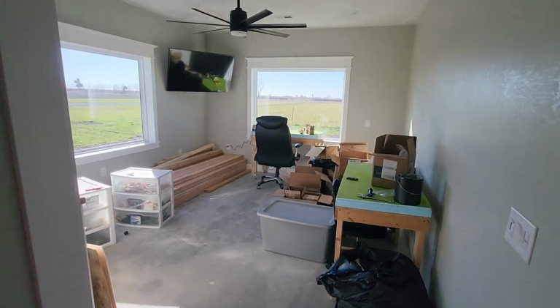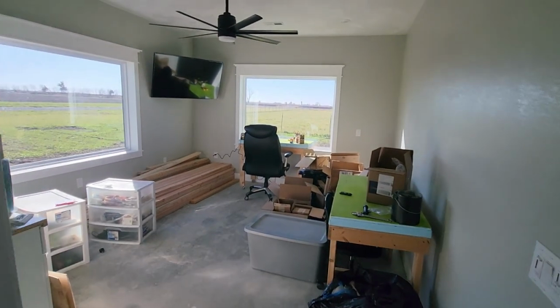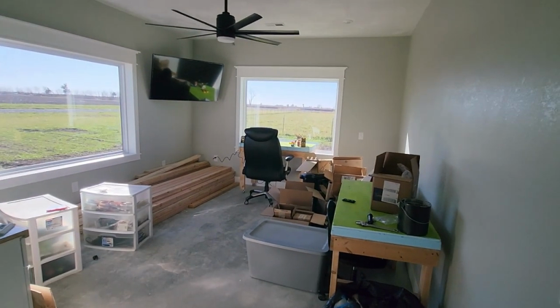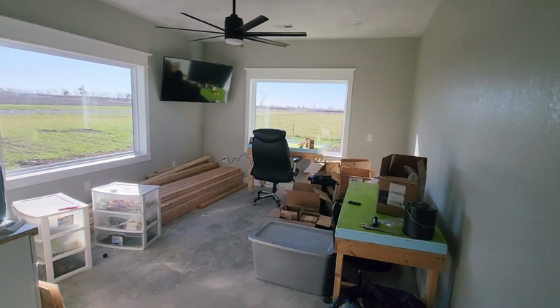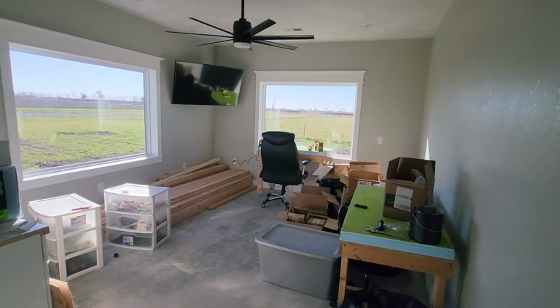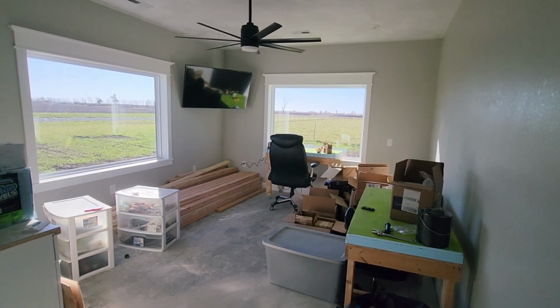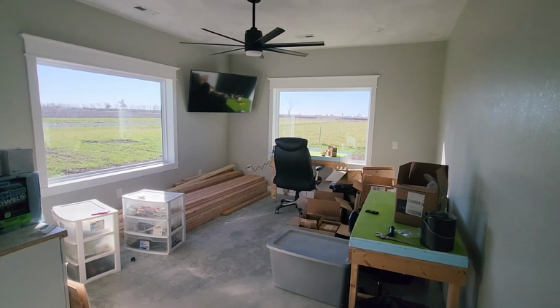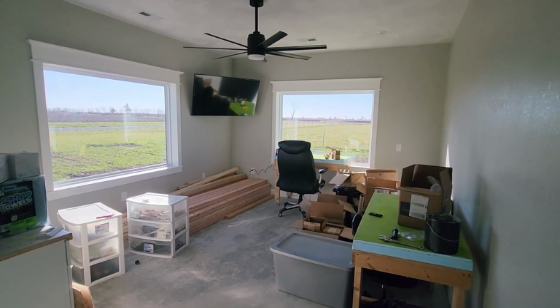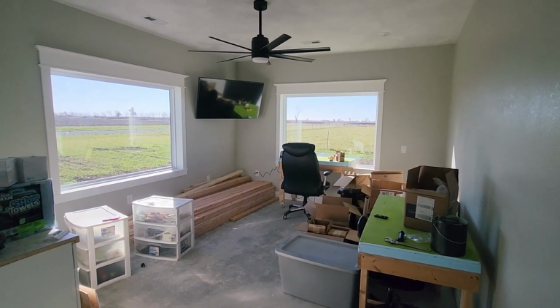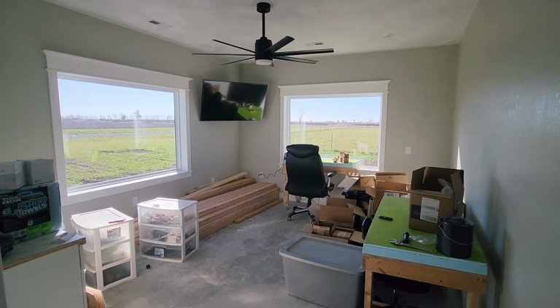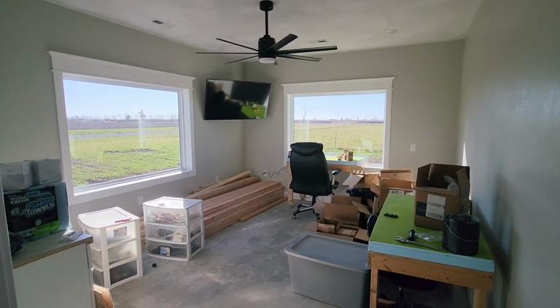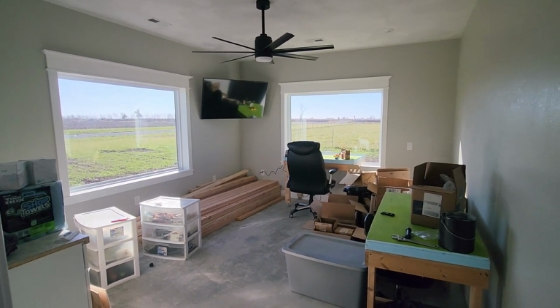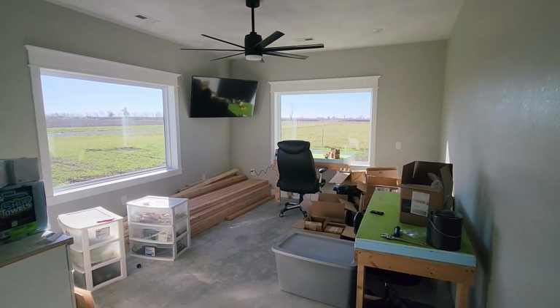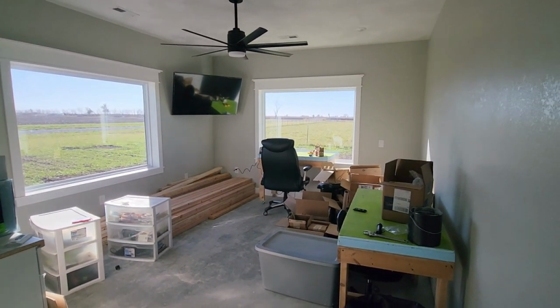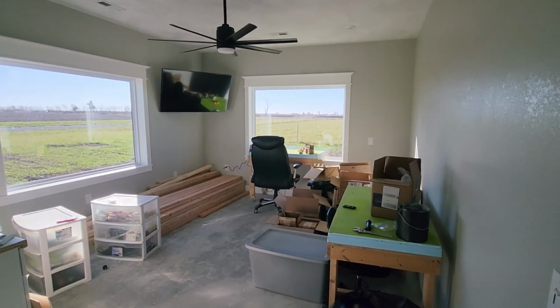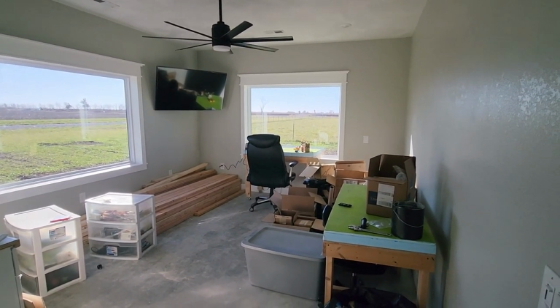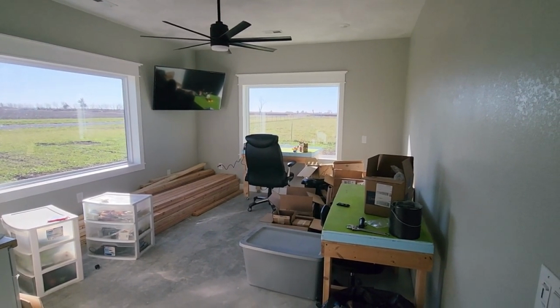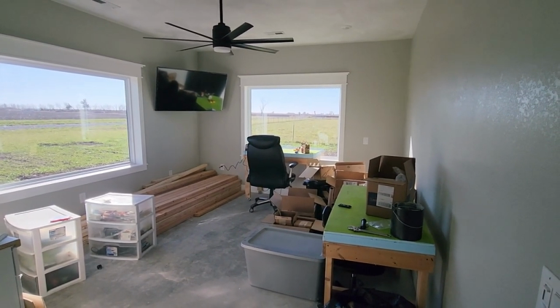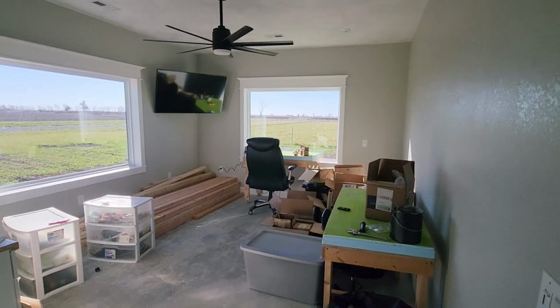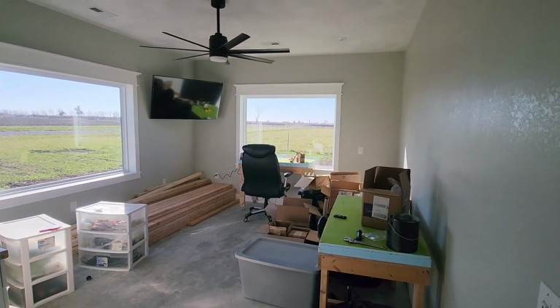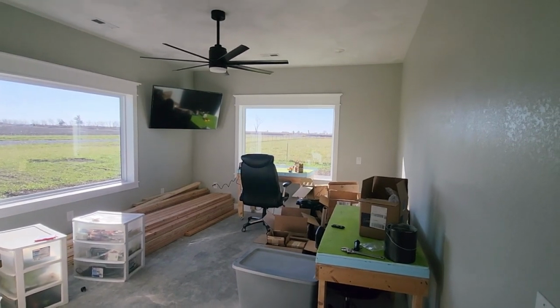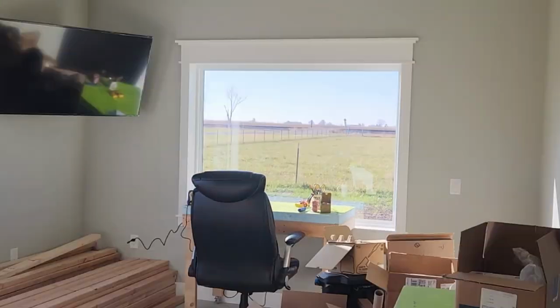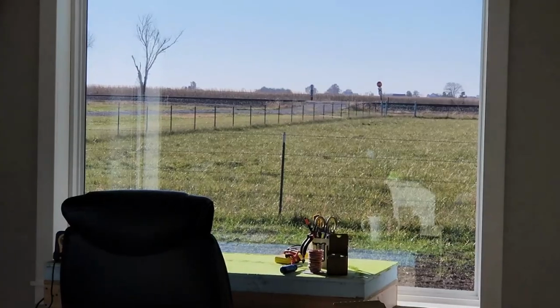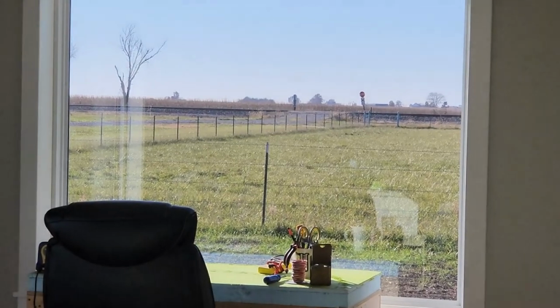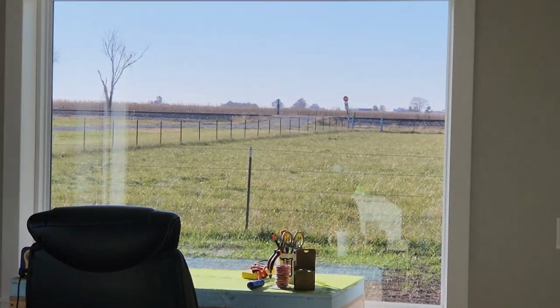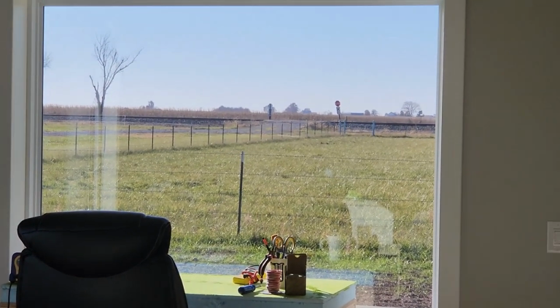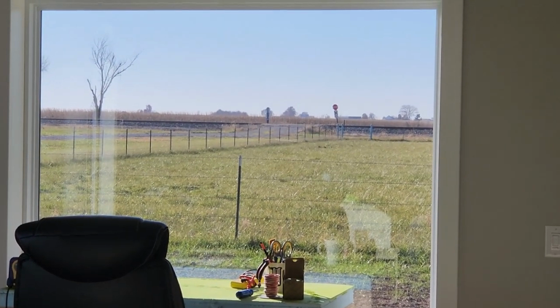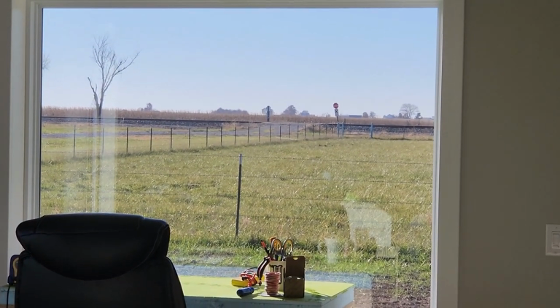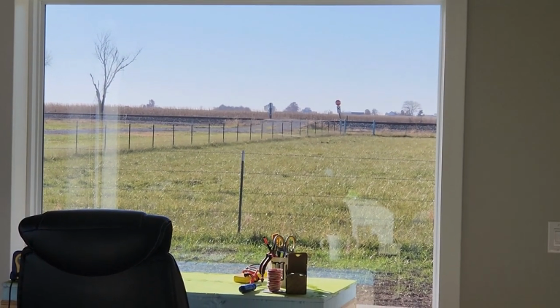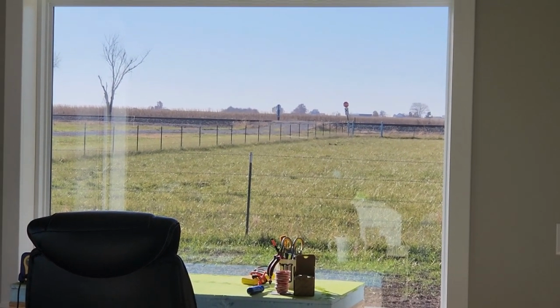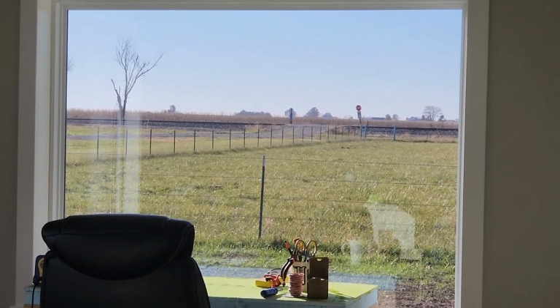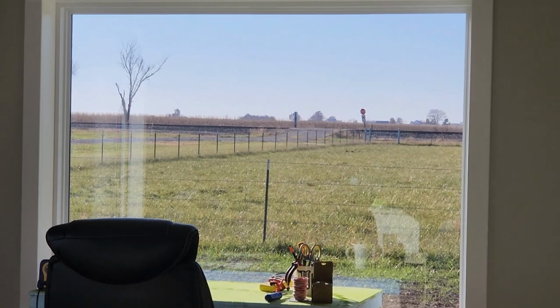Back here we've got our crew lounge. We've got a TV up on the wall, and we've got a workbench right in front of a window. We've got a nice view of the railroad out back so I can keep an eye on the trains while I work.